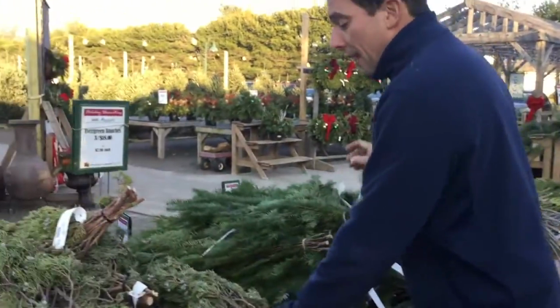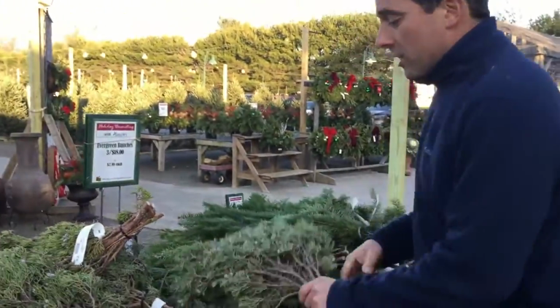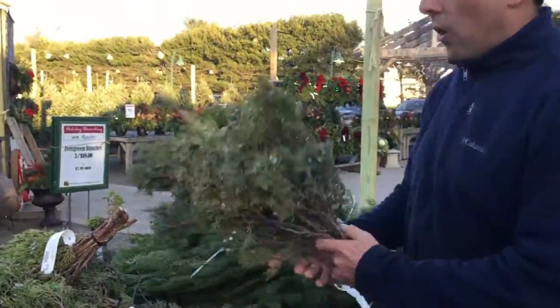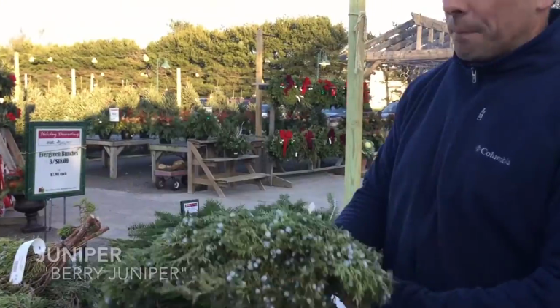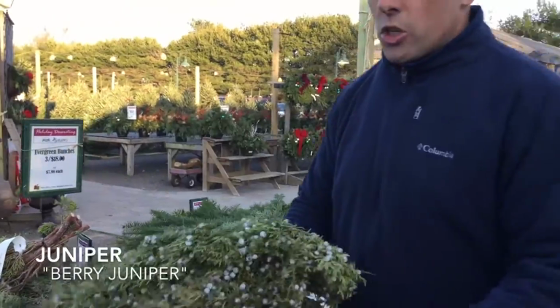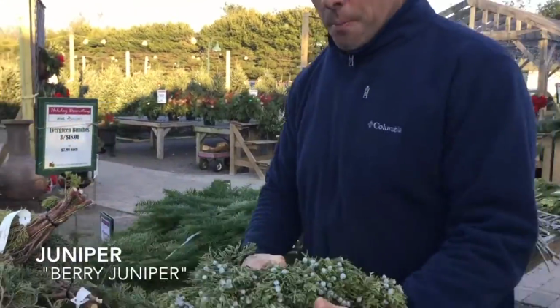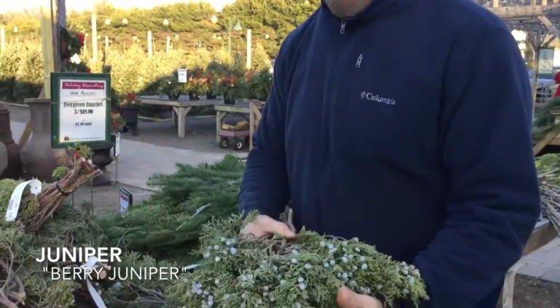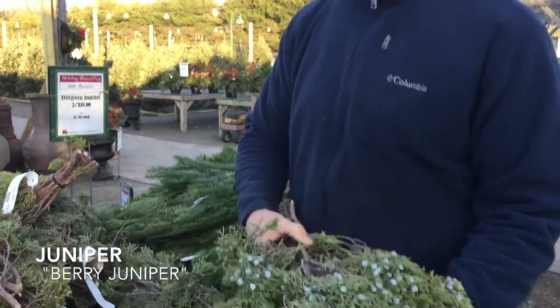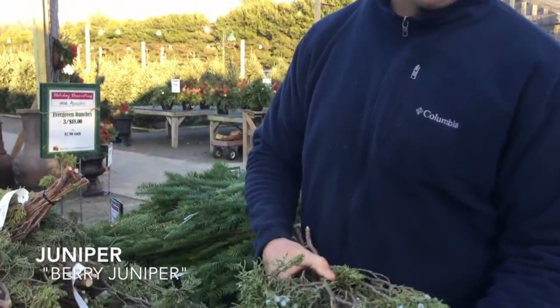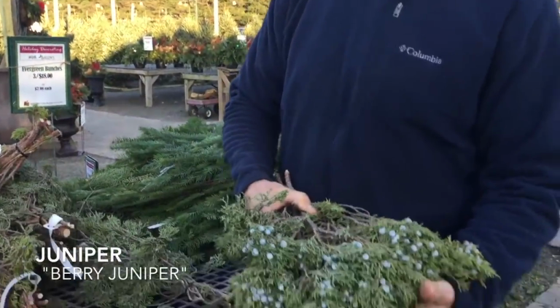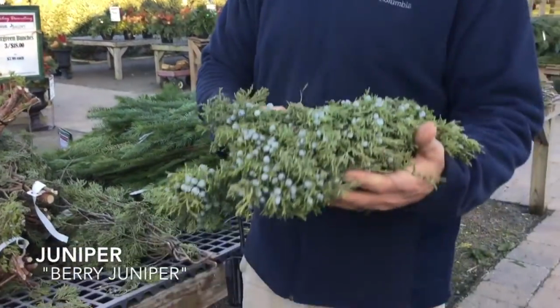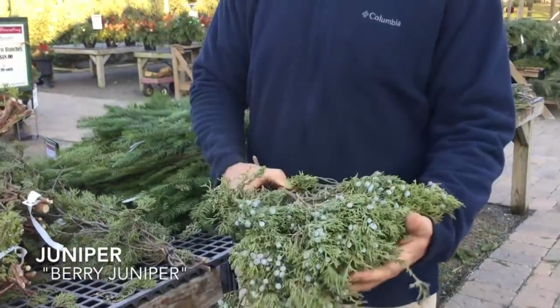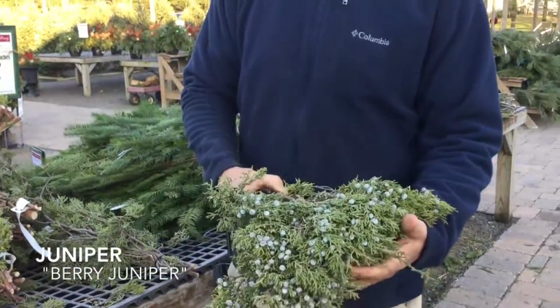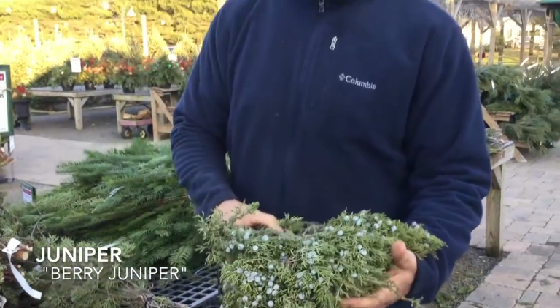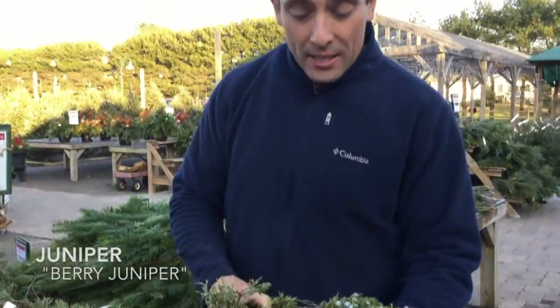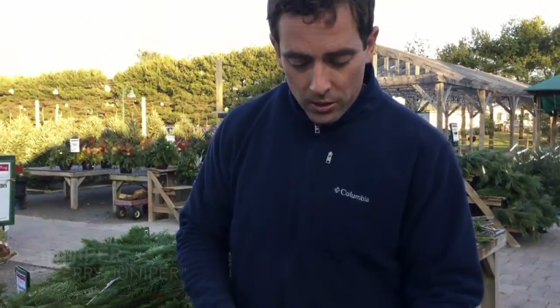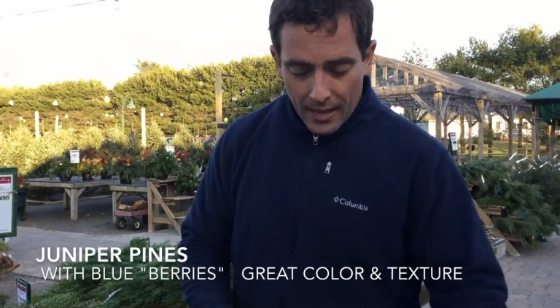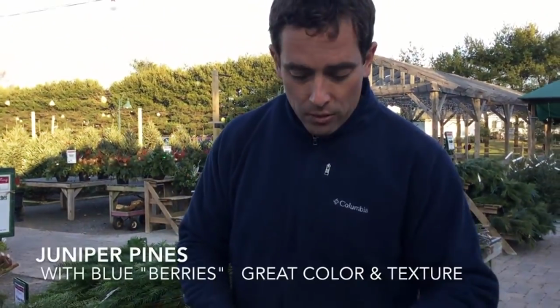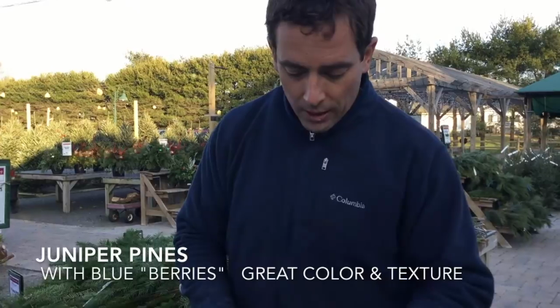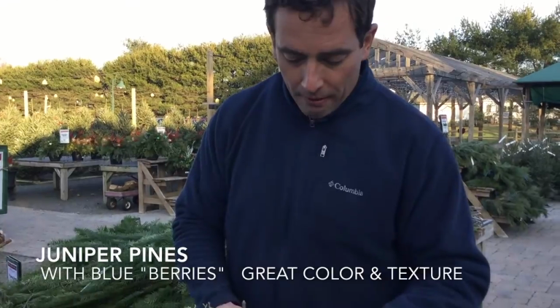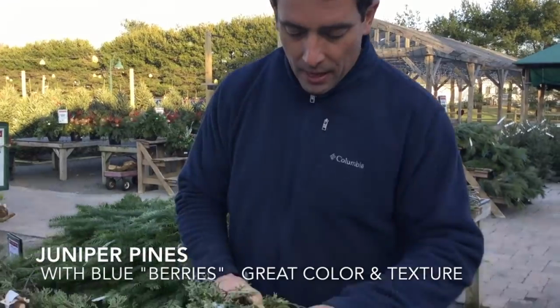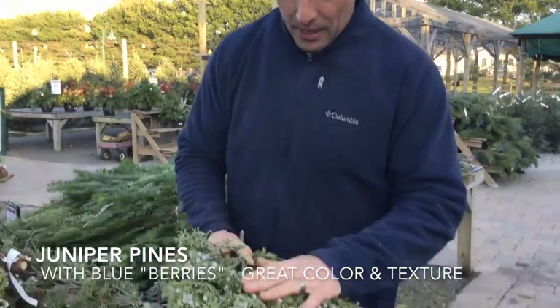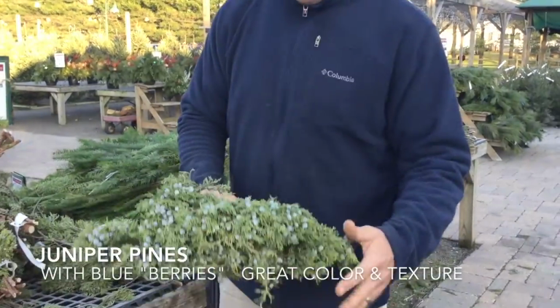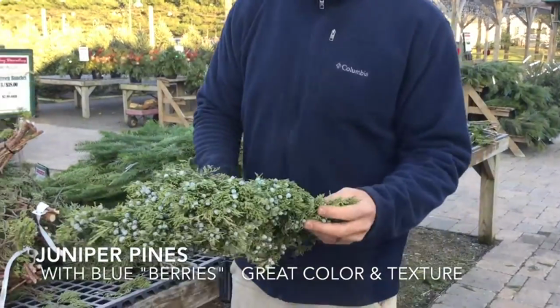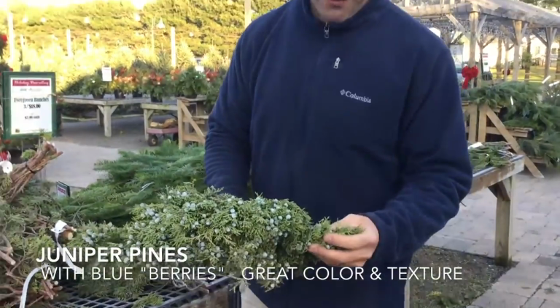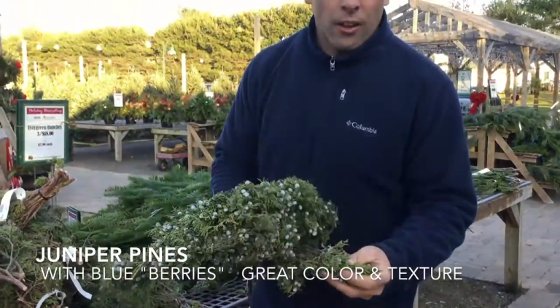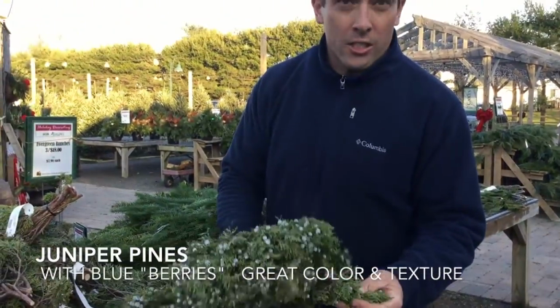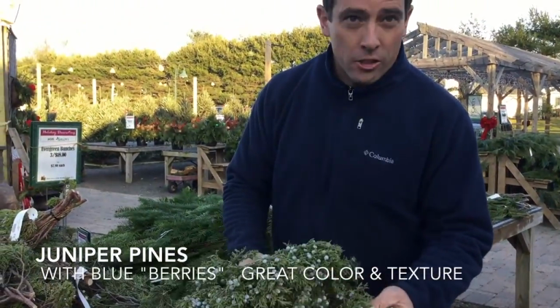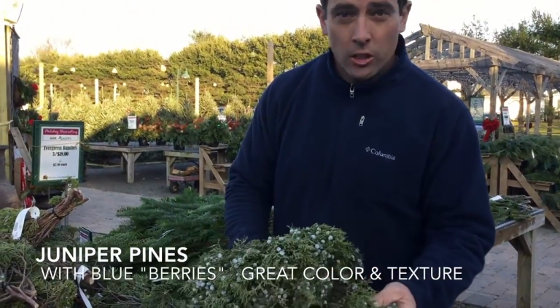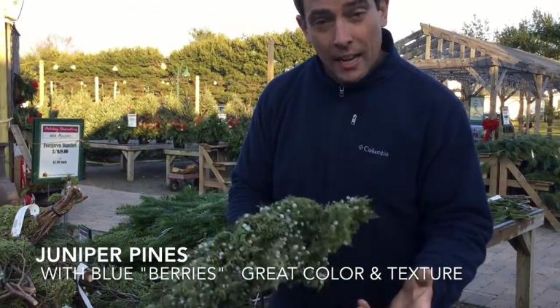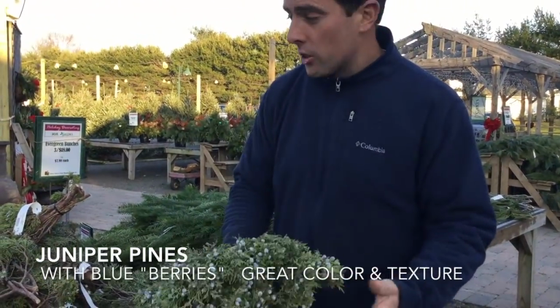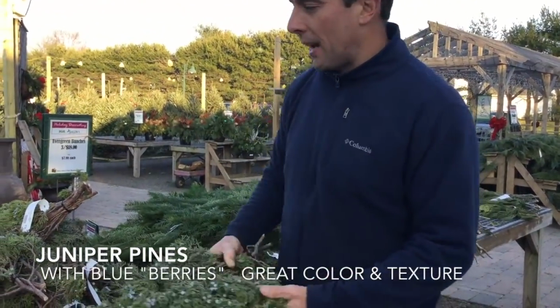This is called Juniper — Berry Juniper. We get this from the west coast. It has these really nice berries on it. Great to add different colors and textures to your containers and your pots.